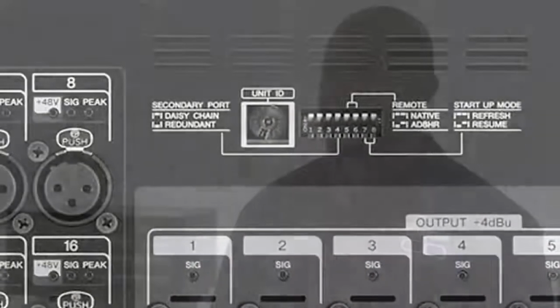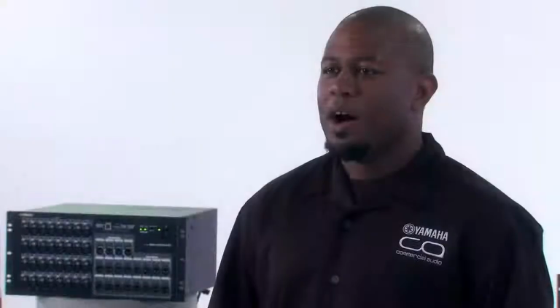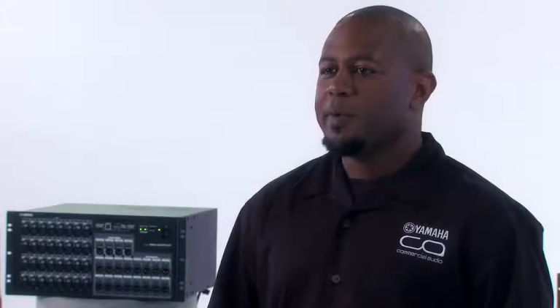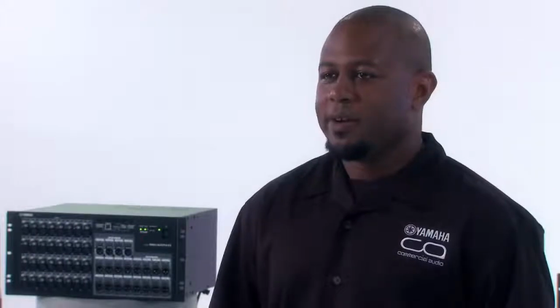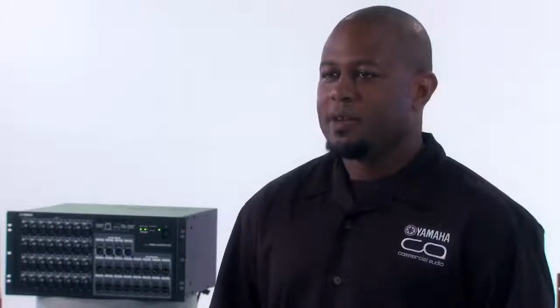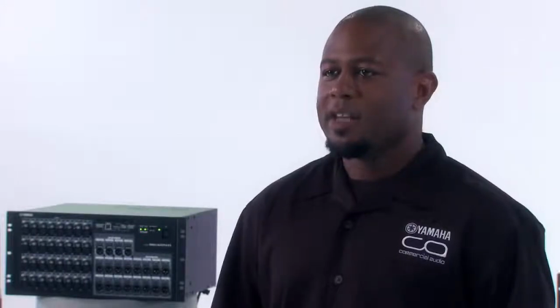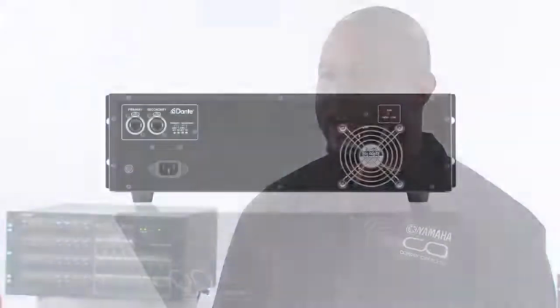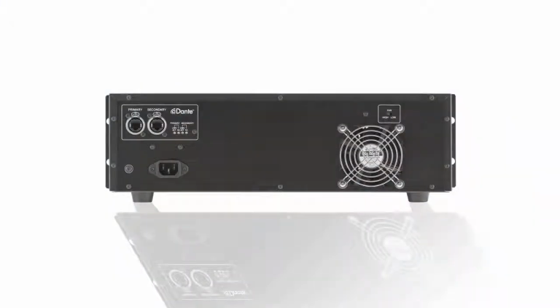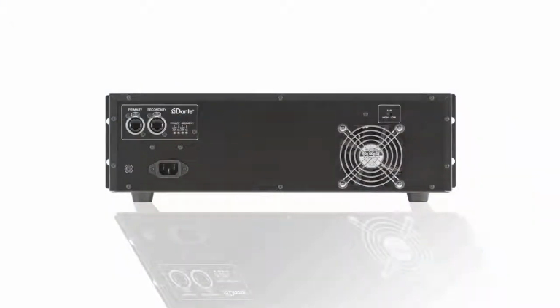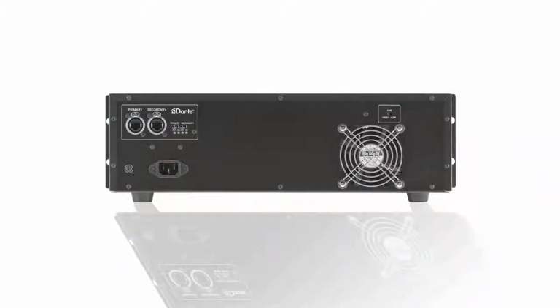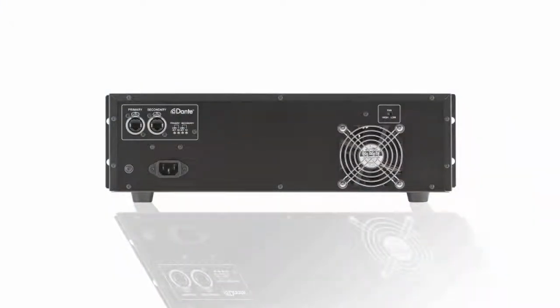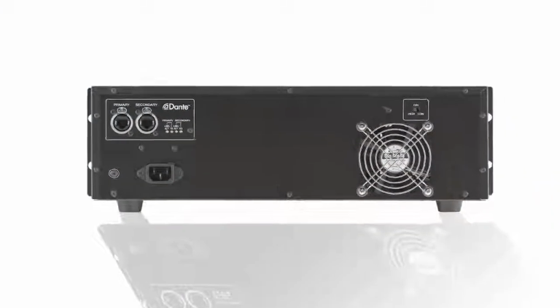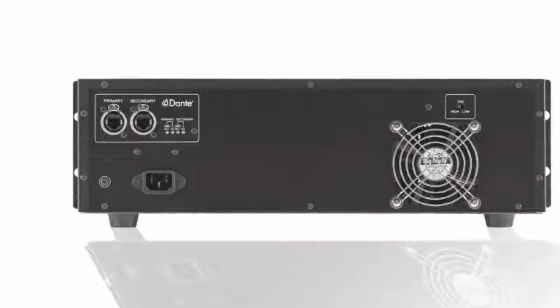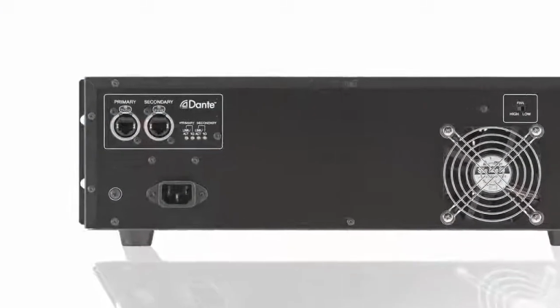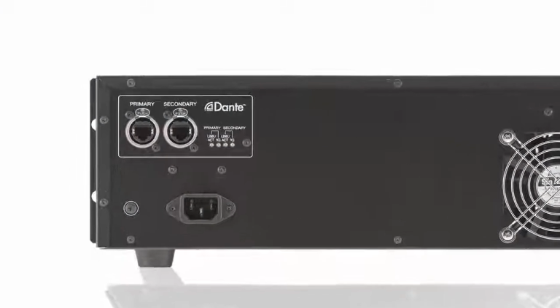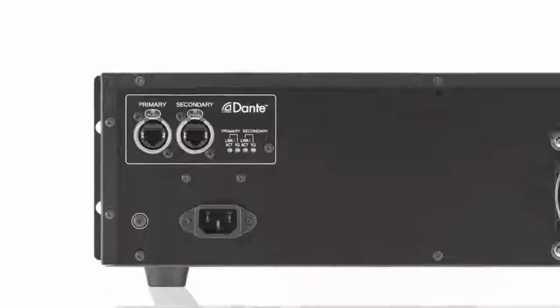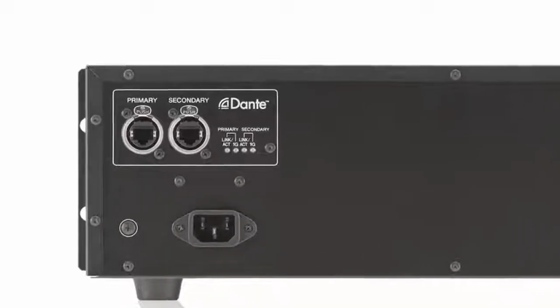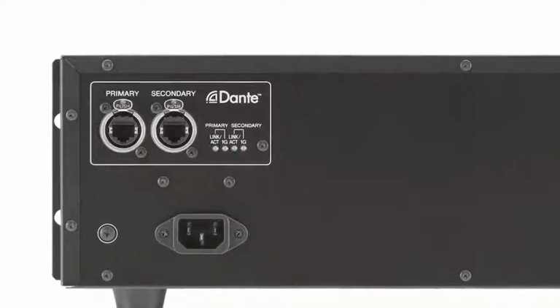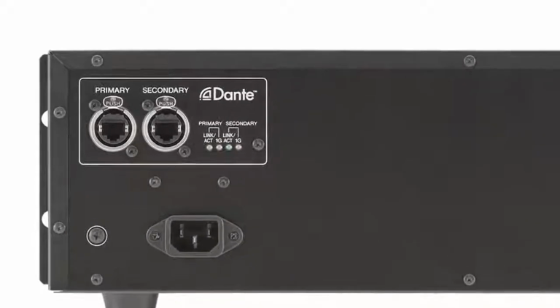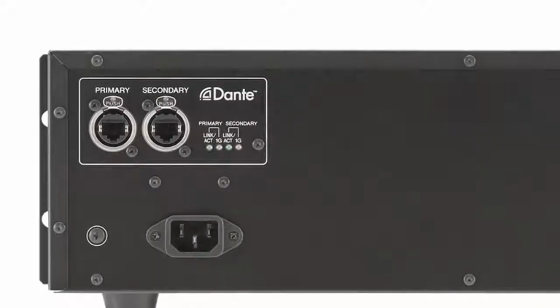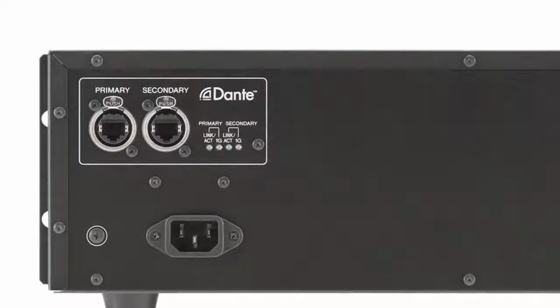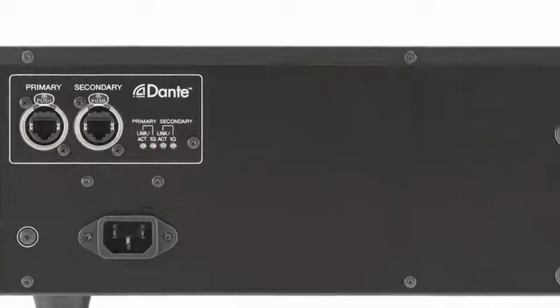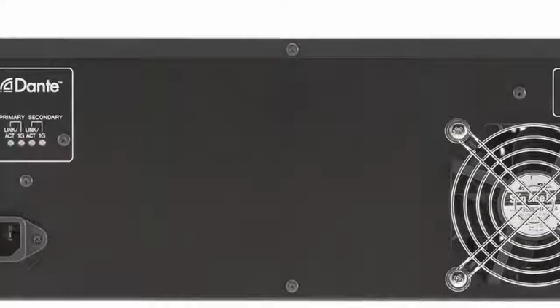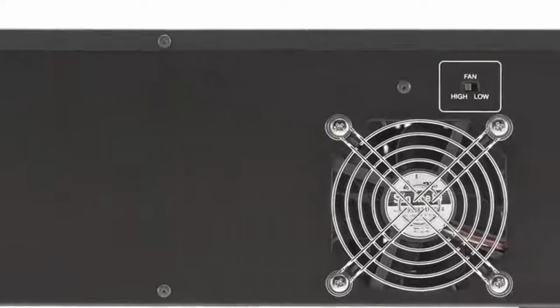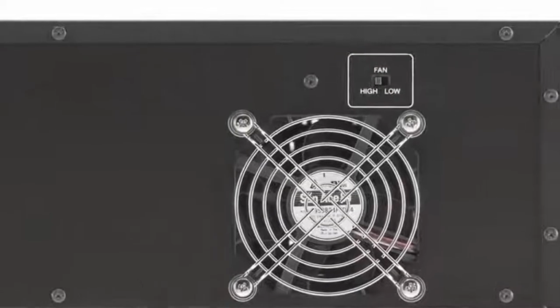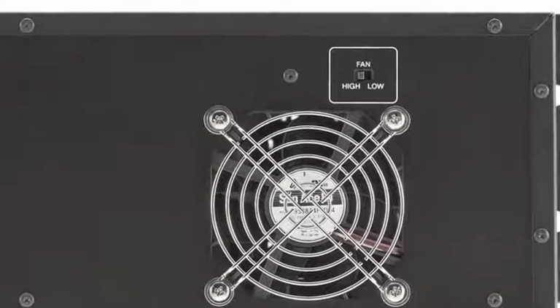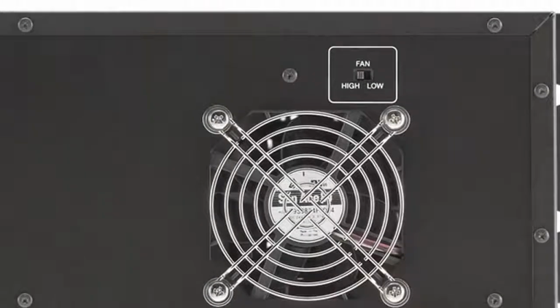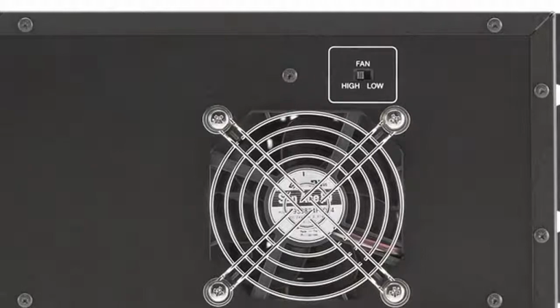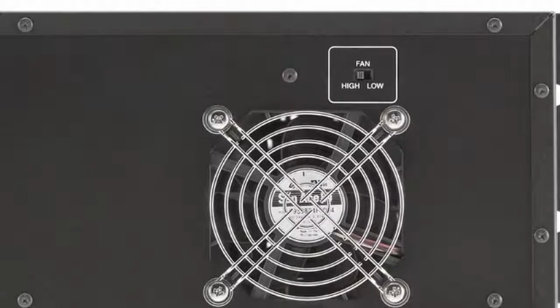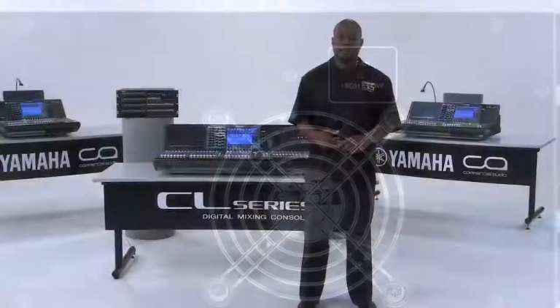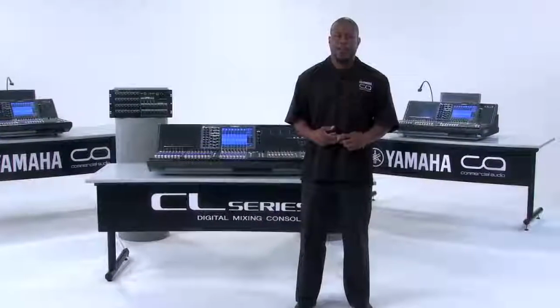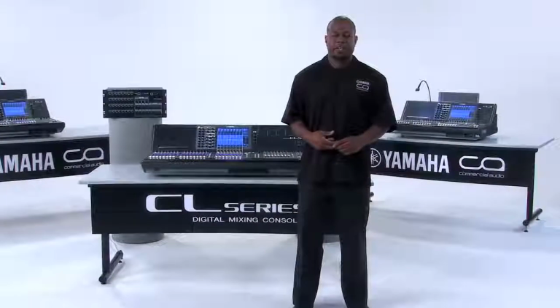On the rear panel of the RIO1608-D you will find your Dante primary and secondary ports, your fan high and low switch, and your power connection.